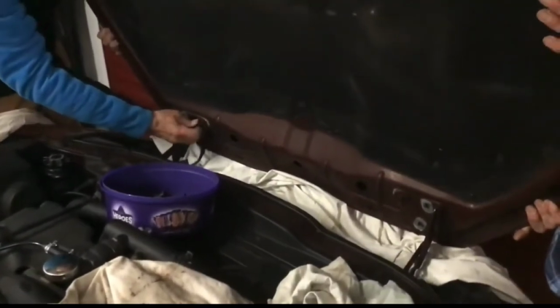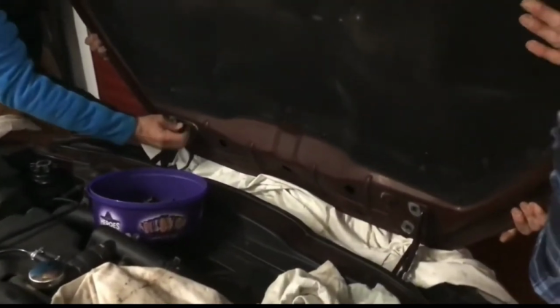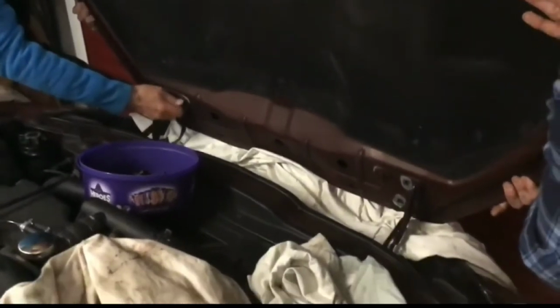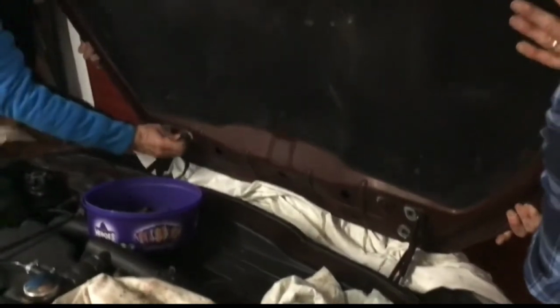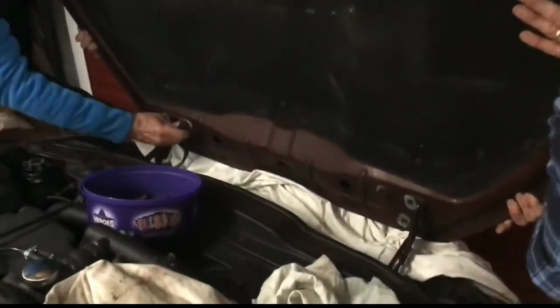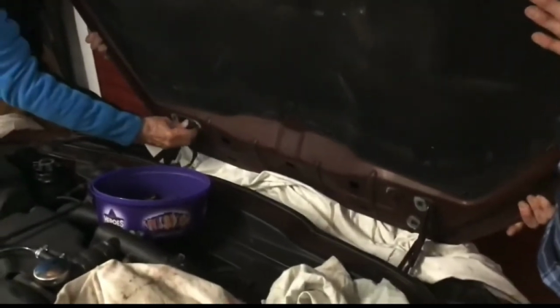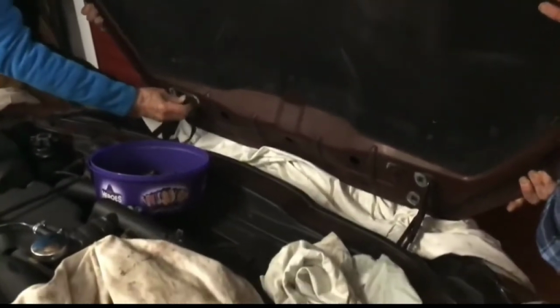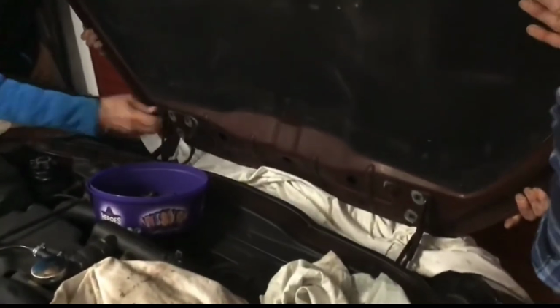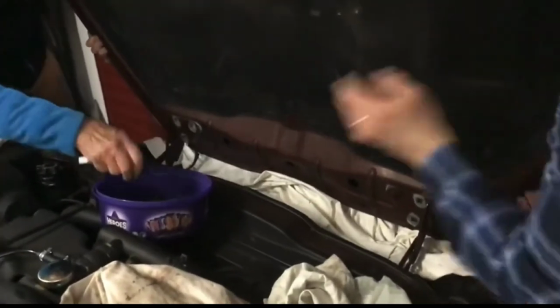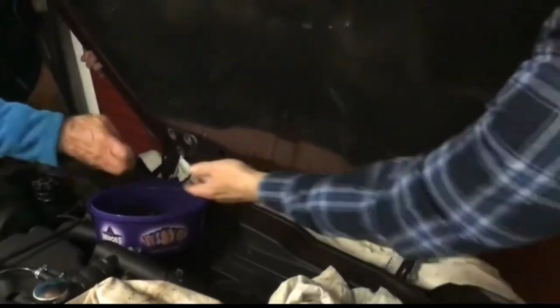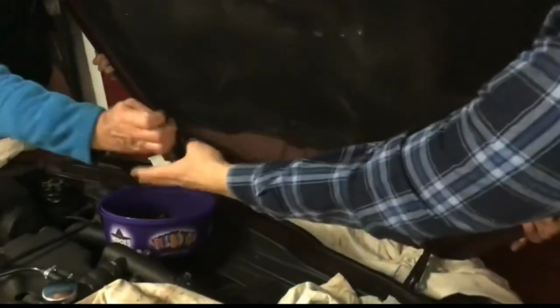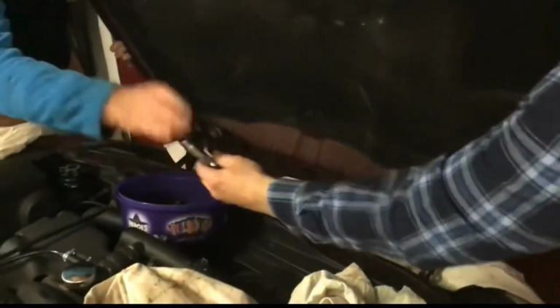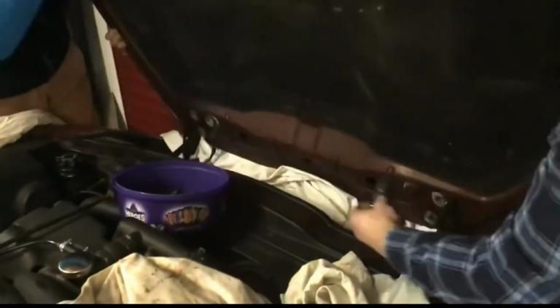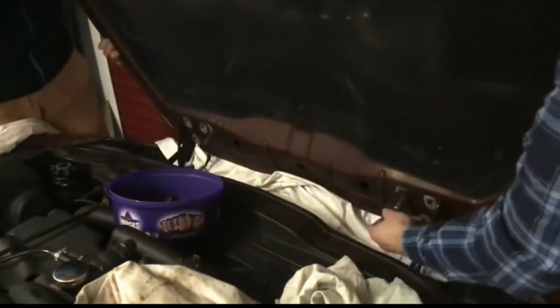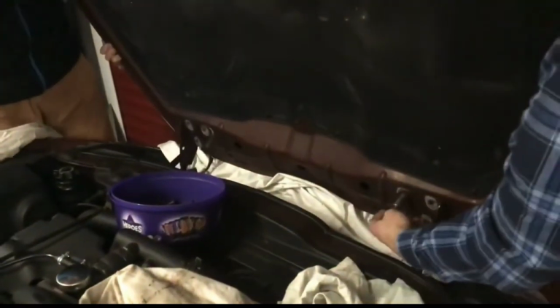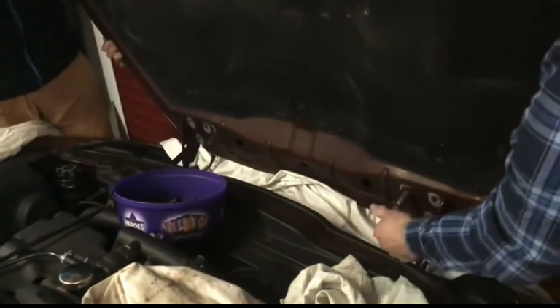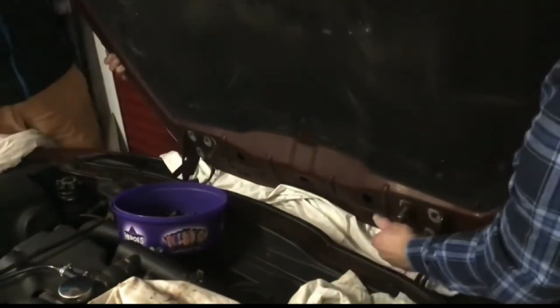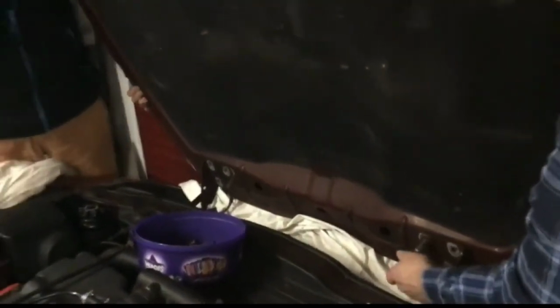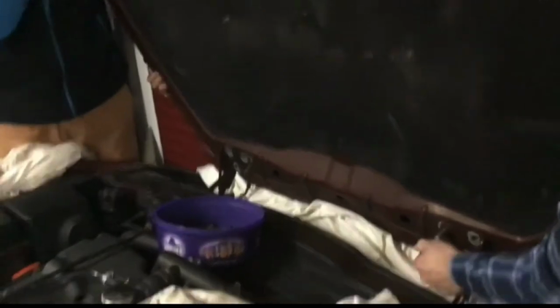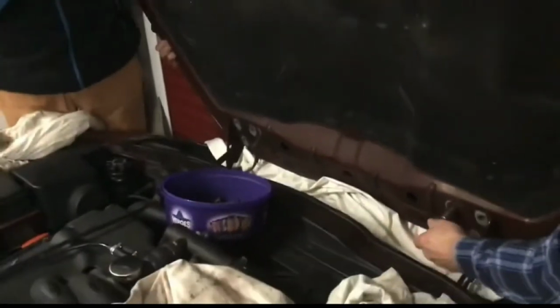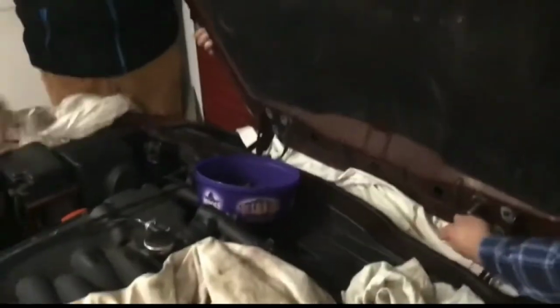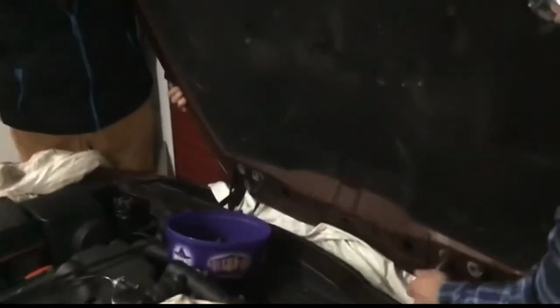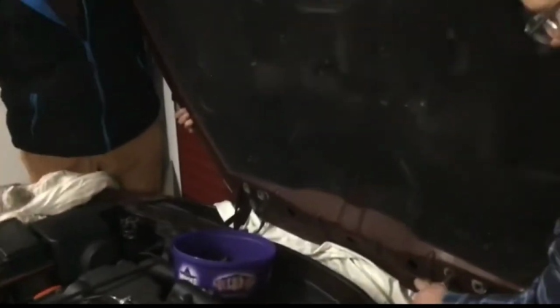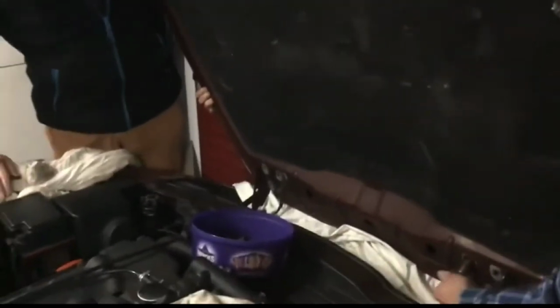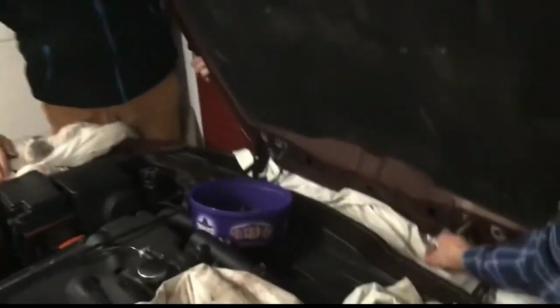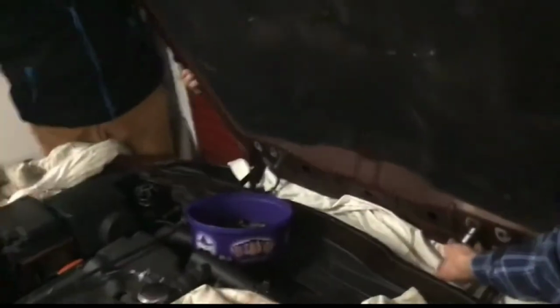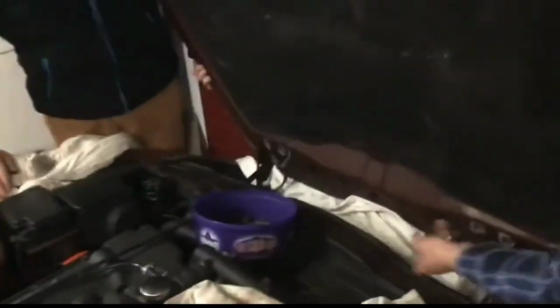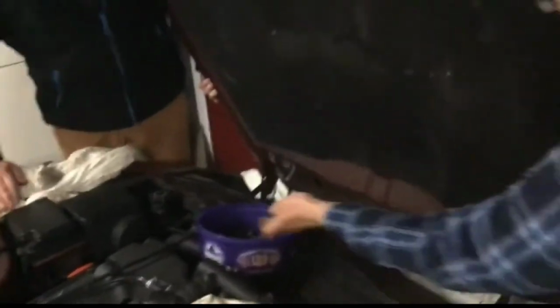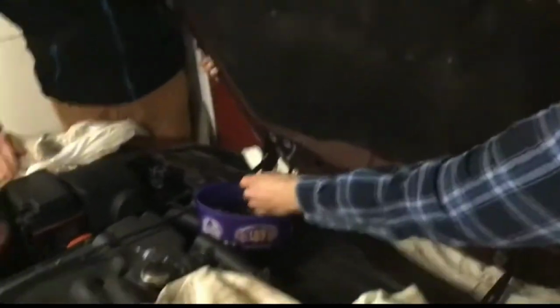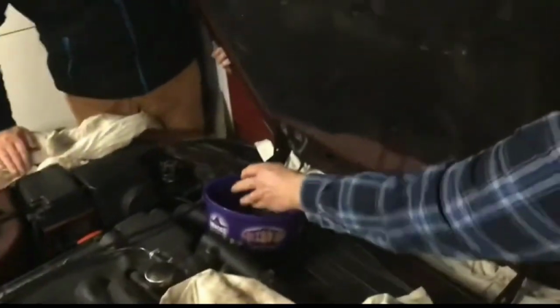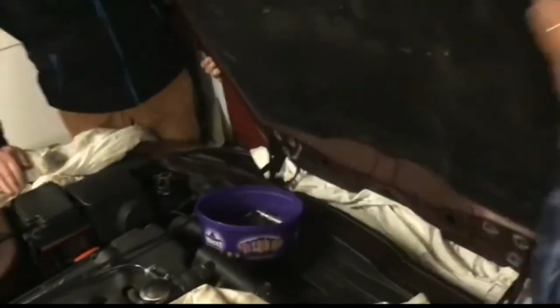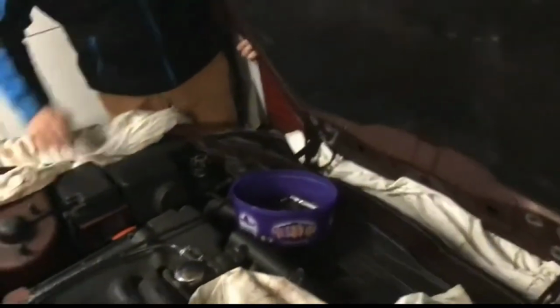You all right? Yeah. Just look down. Be careful because it isn't happening.